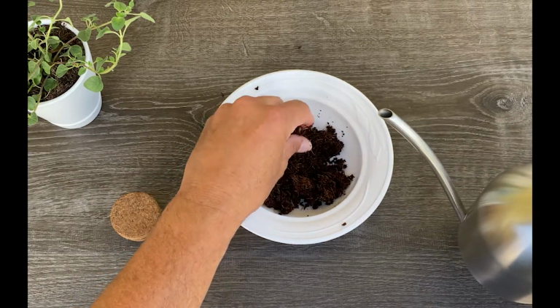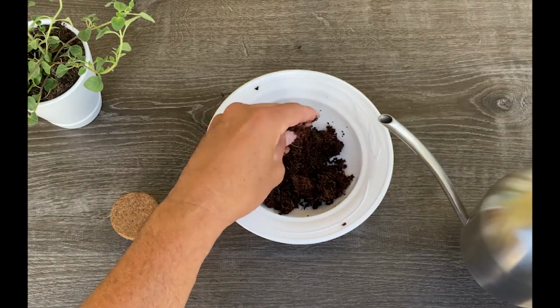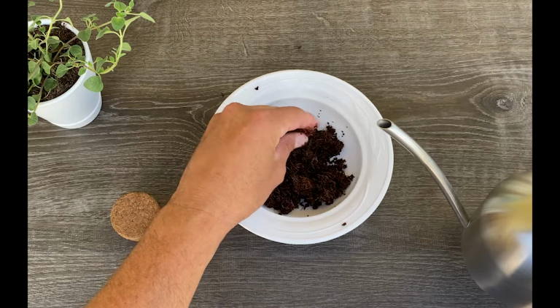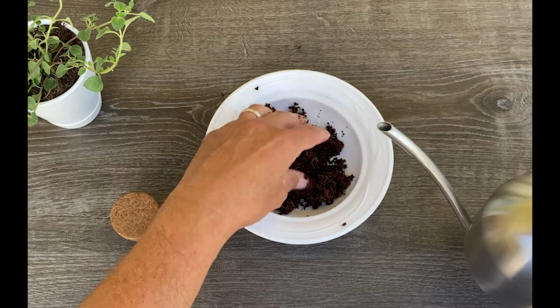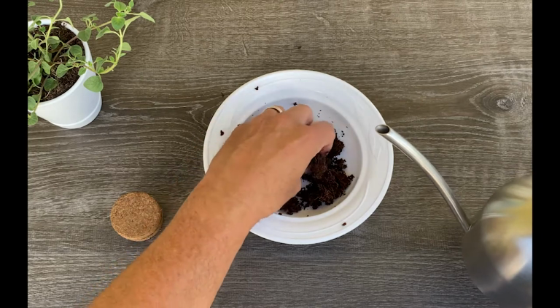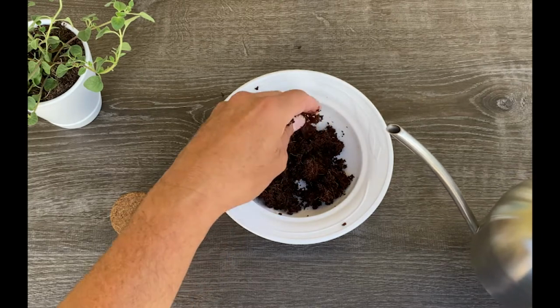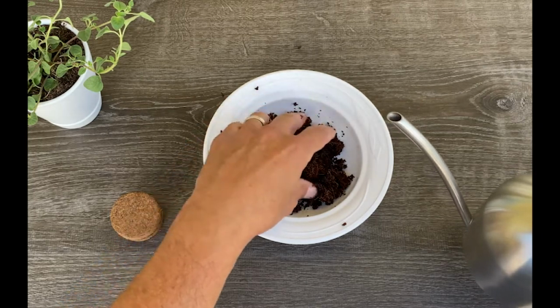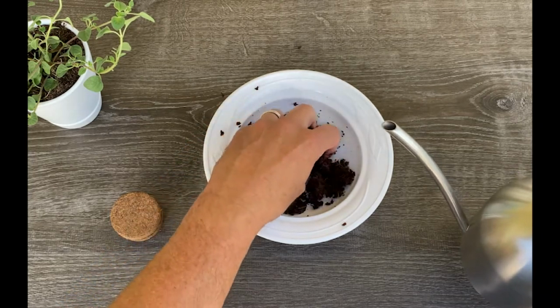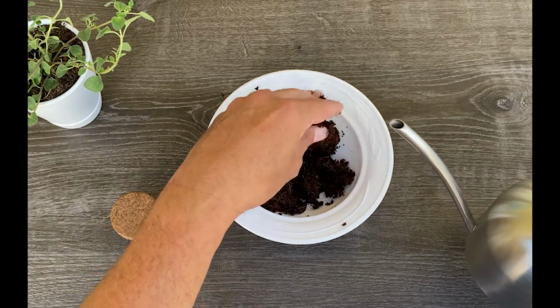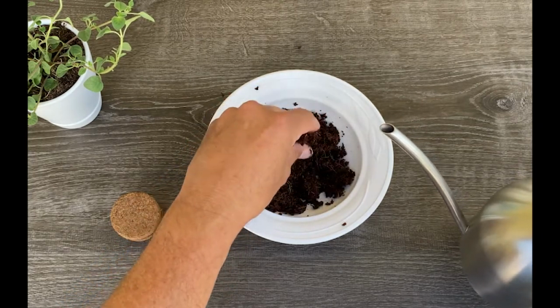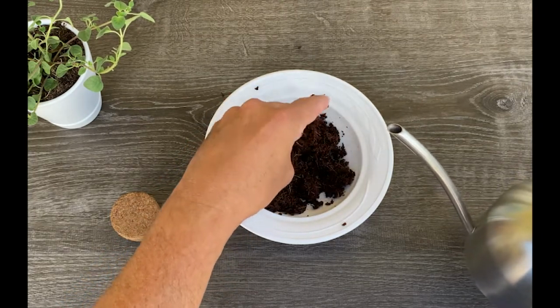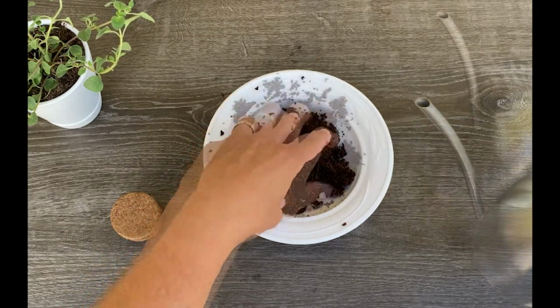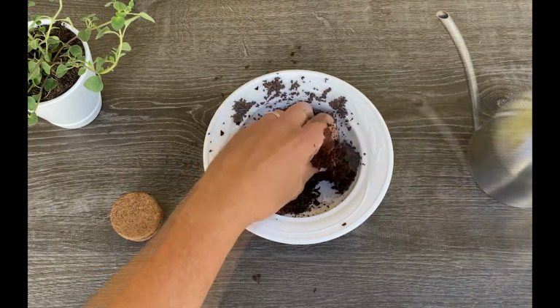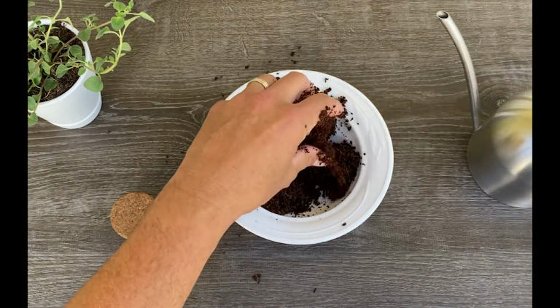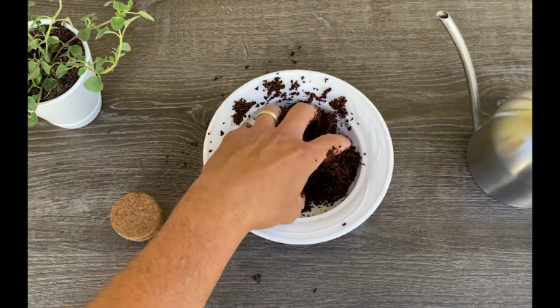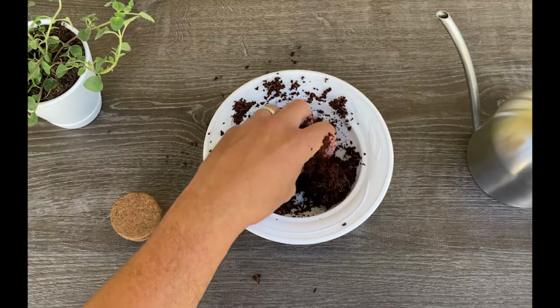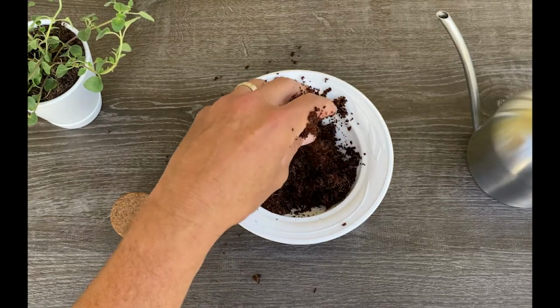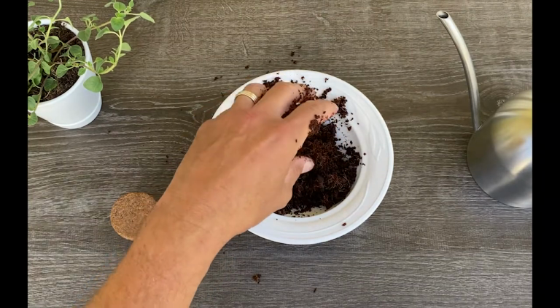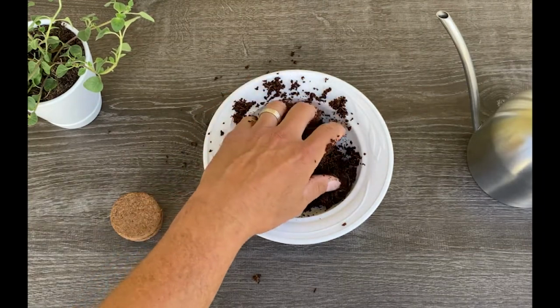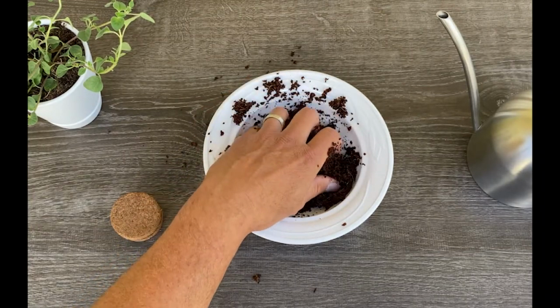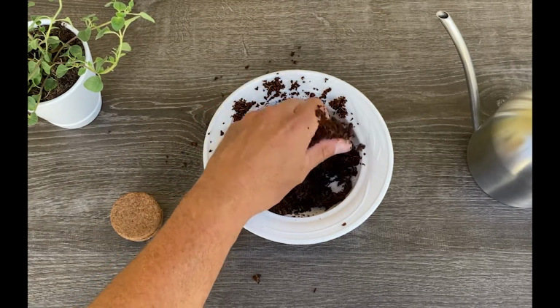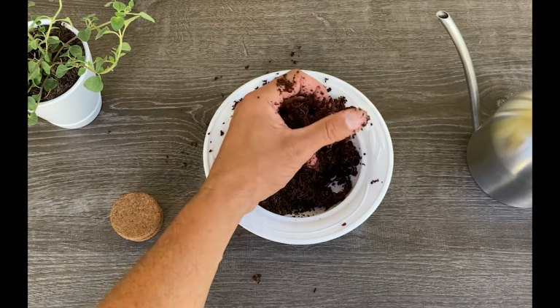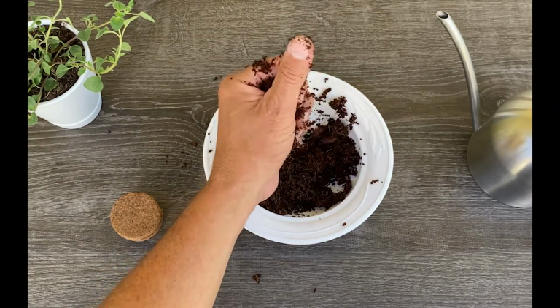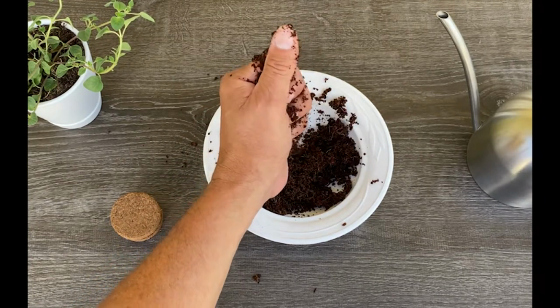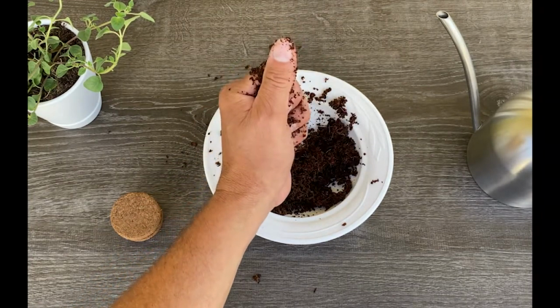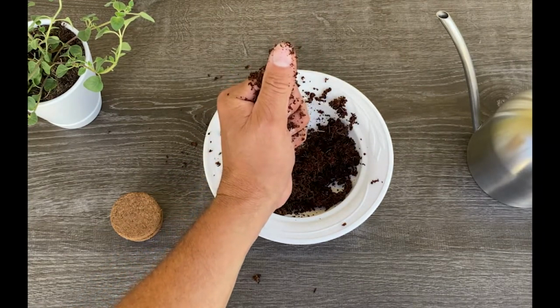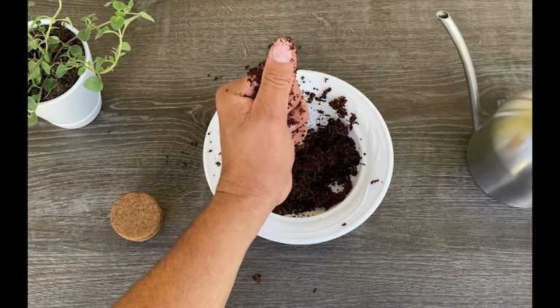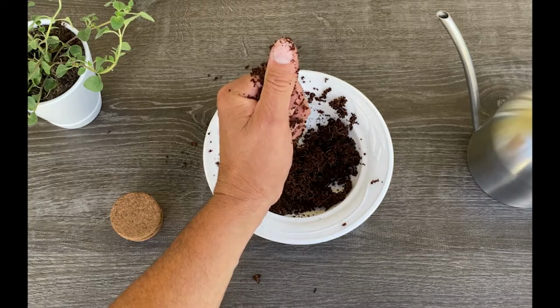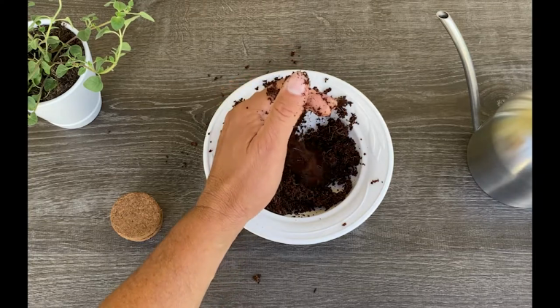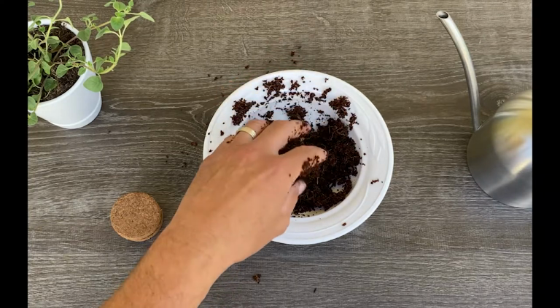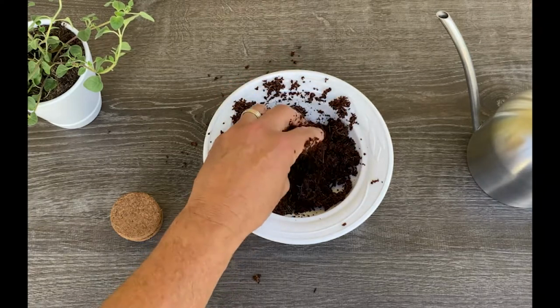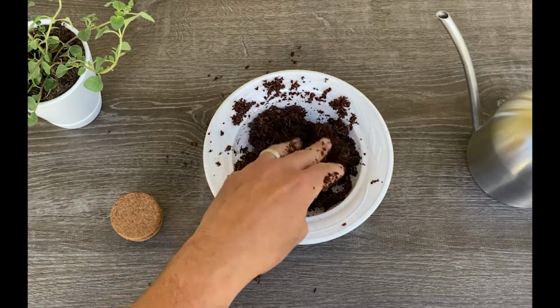Once you have no more disc to dissolve, then we're done. If we look at the soil, as you can see, it's sufficiently moist but not overly saturated, and it has just the right amount of moisture to sow your seeds.